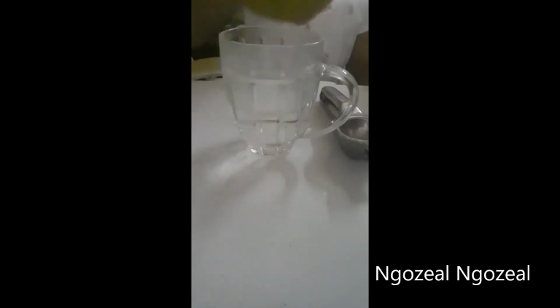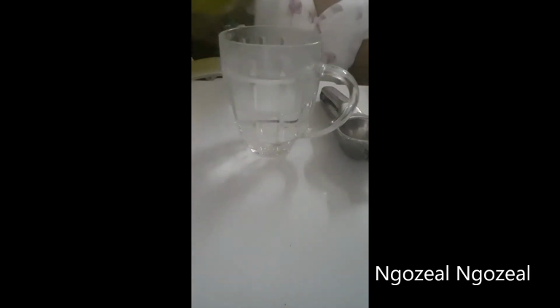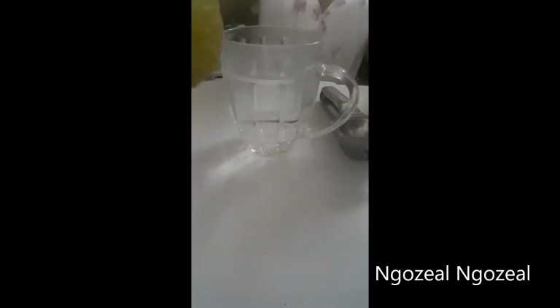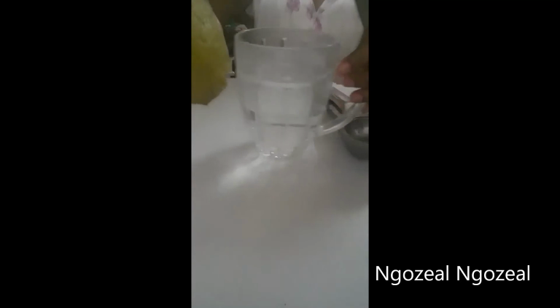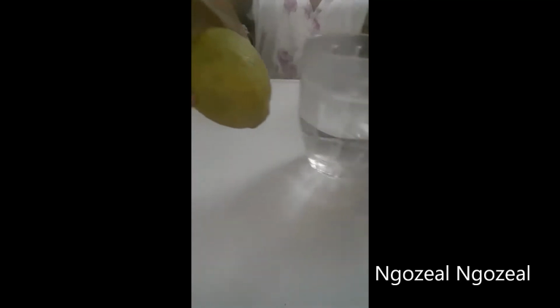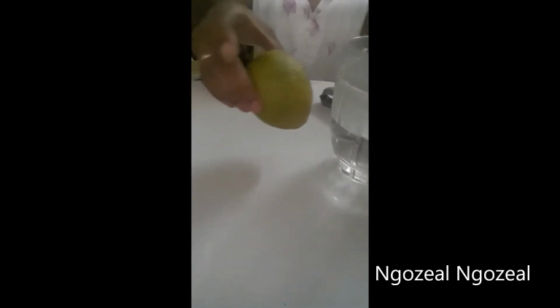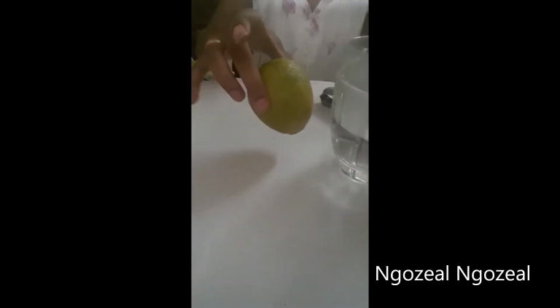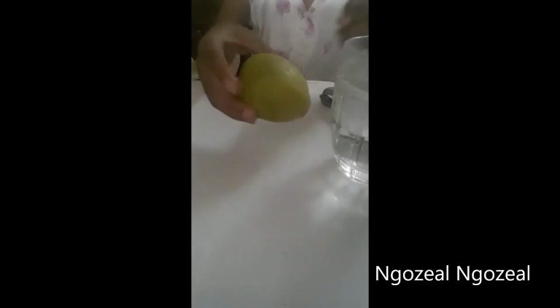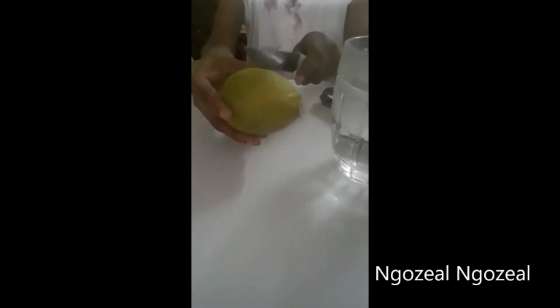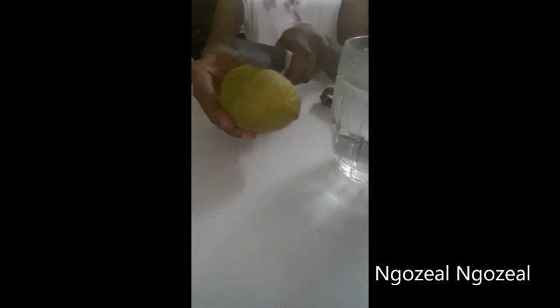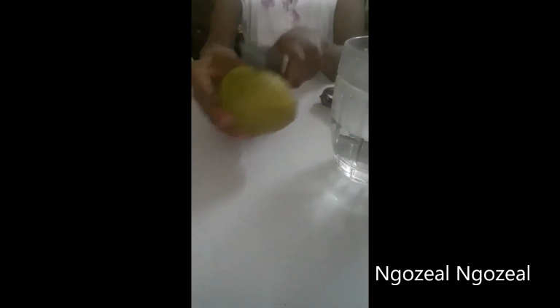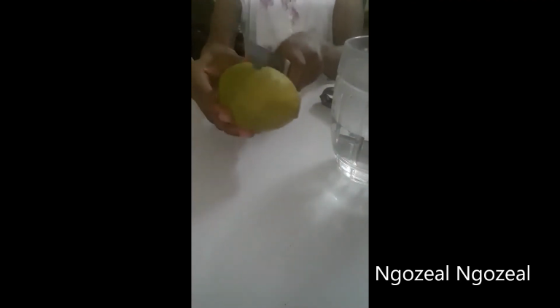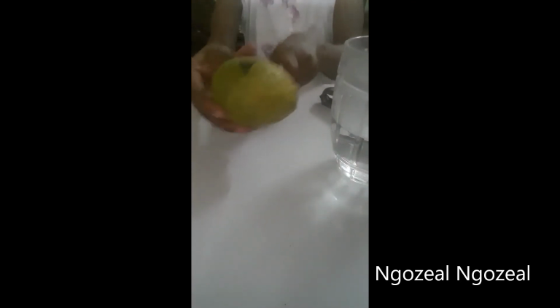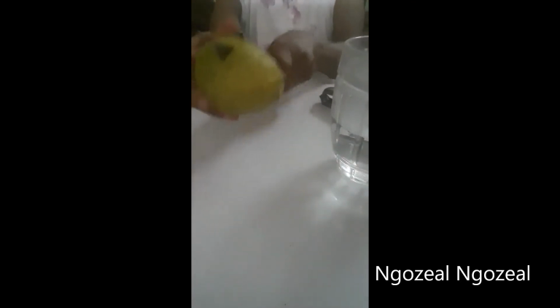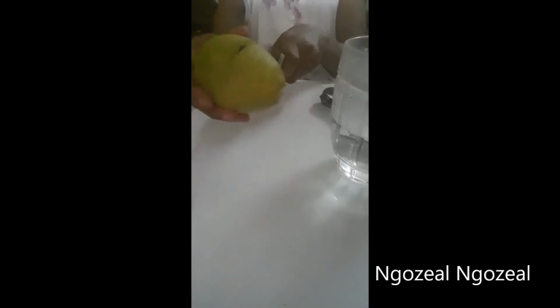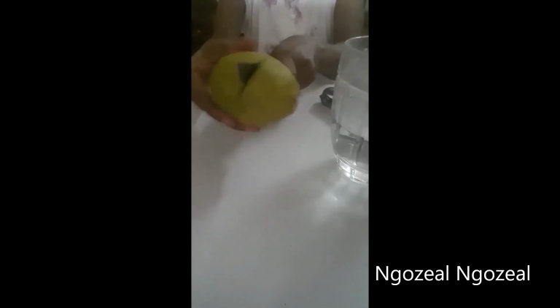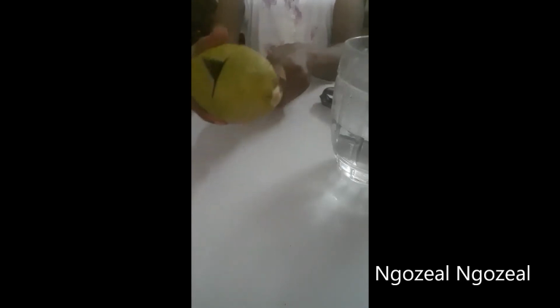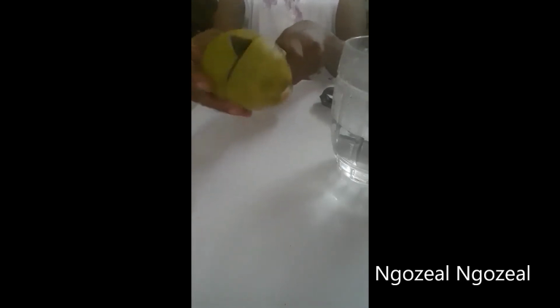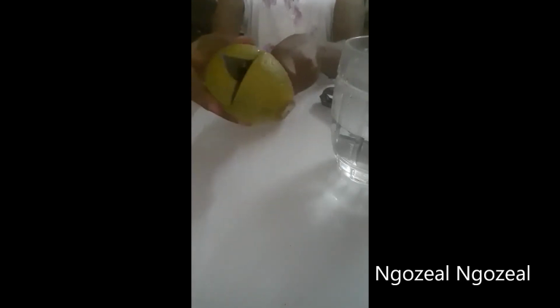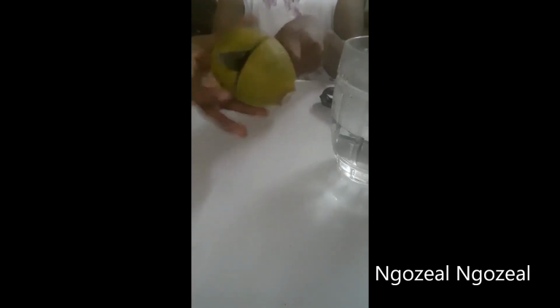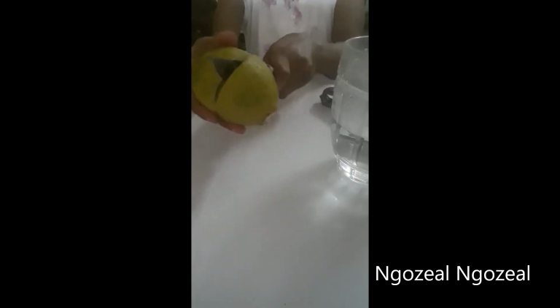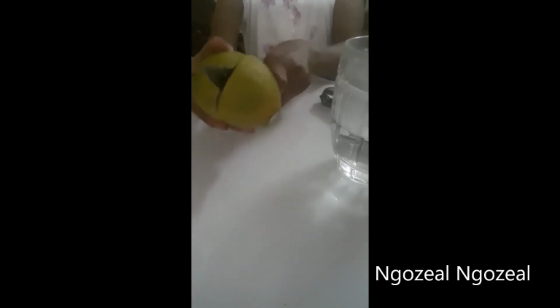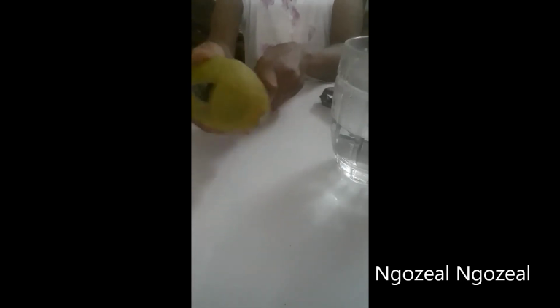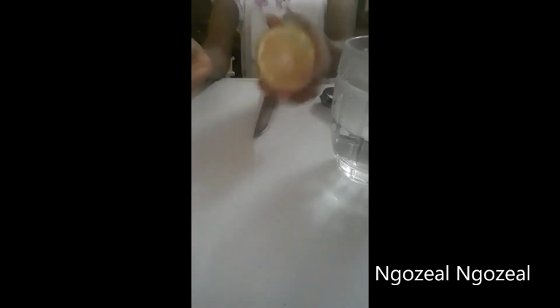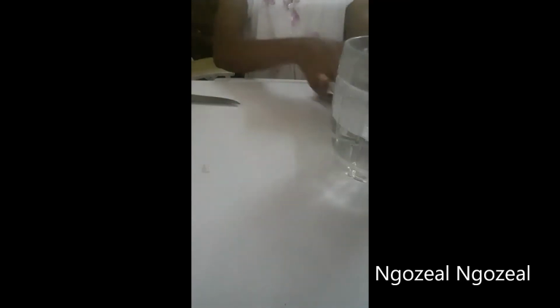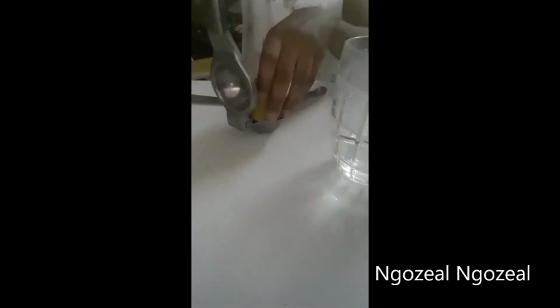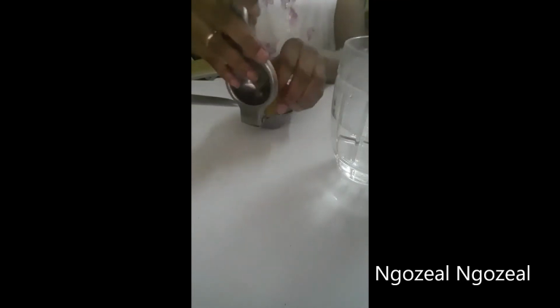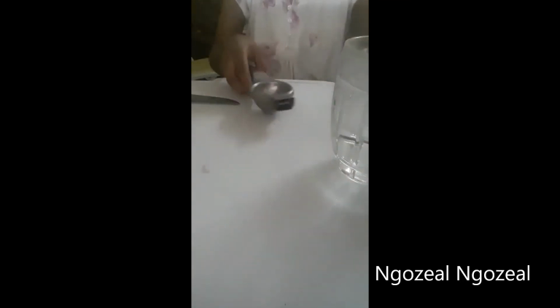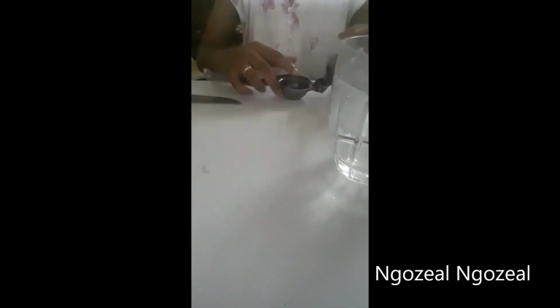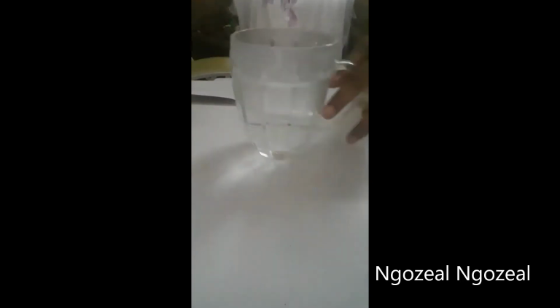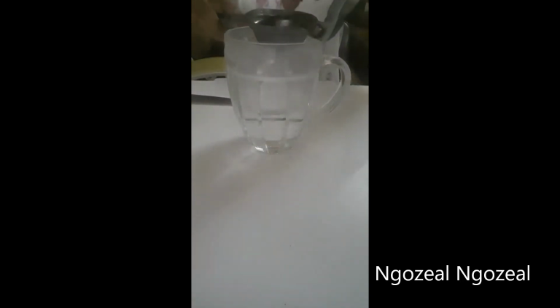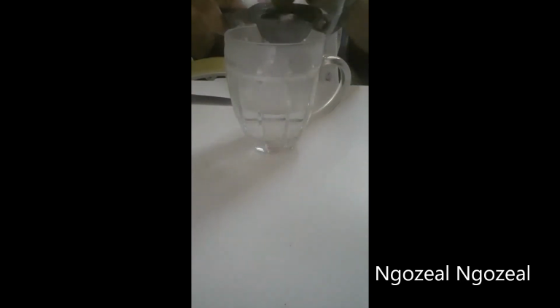You will be needing half of the lemon — just cut the lemon into two and we're going to use half of it. Put in as much water as you want, because this is going to be your lemon water therapy.